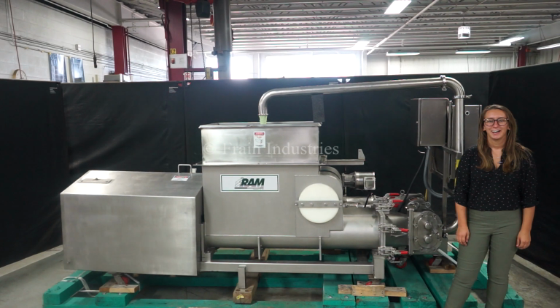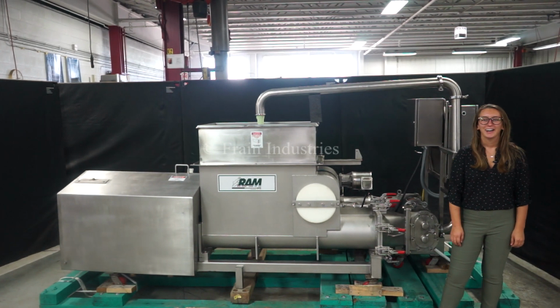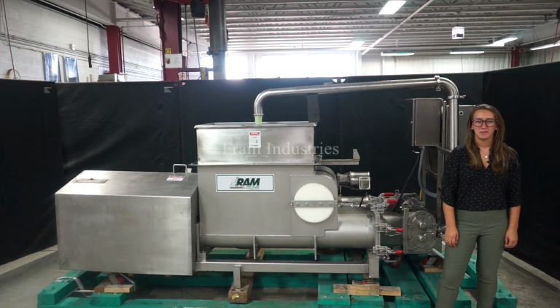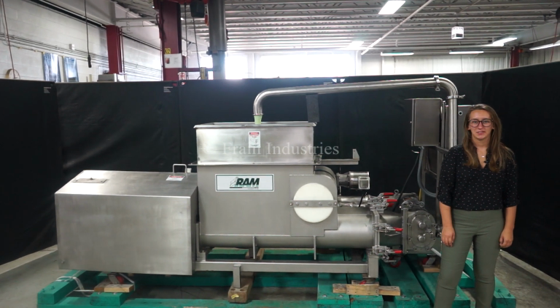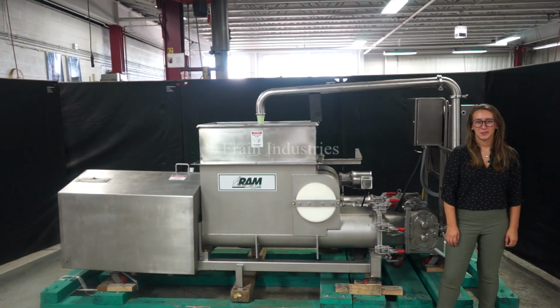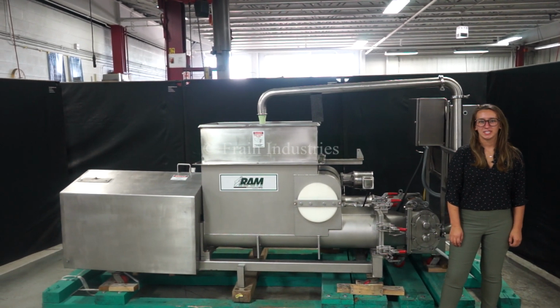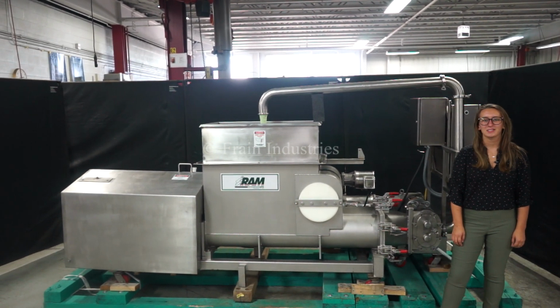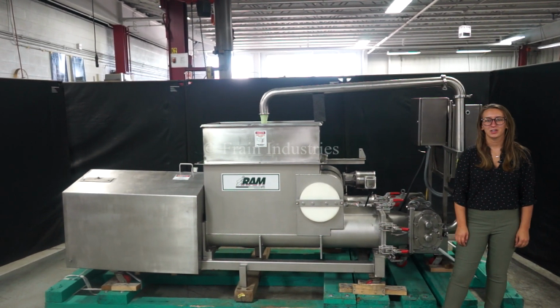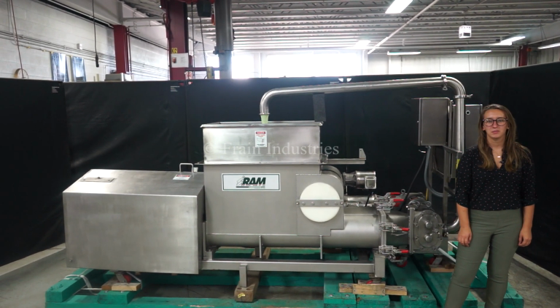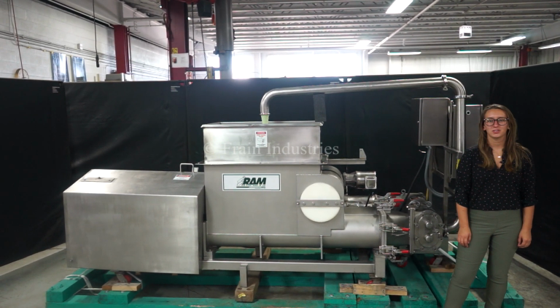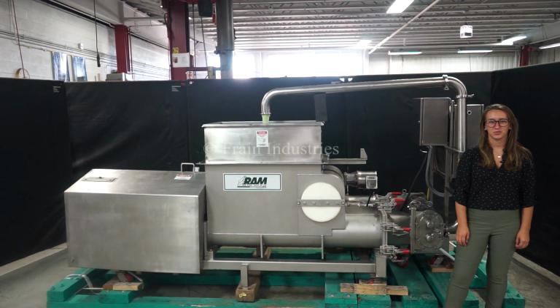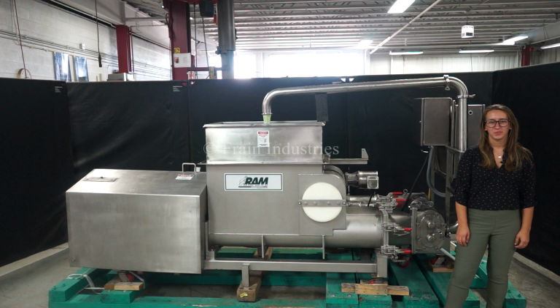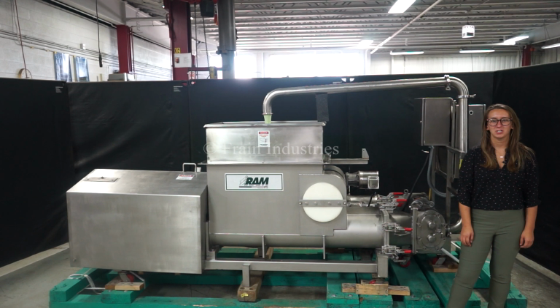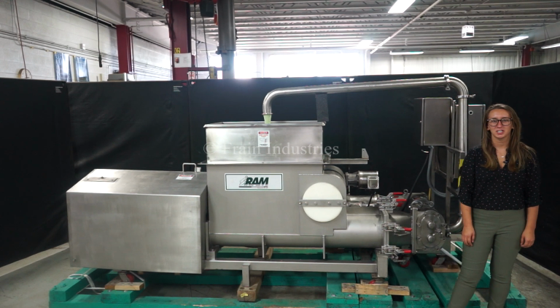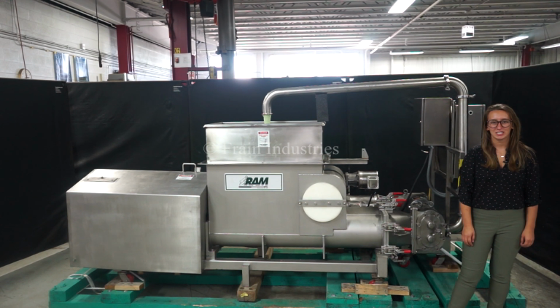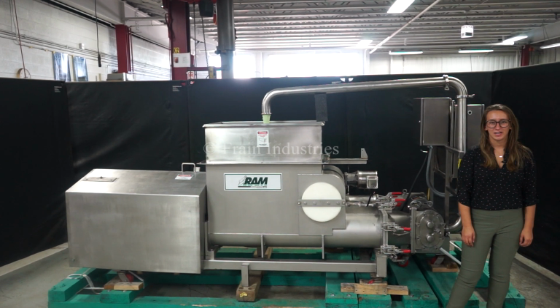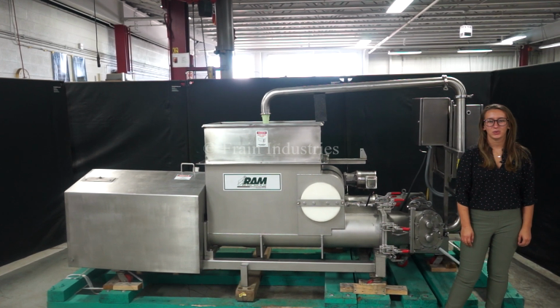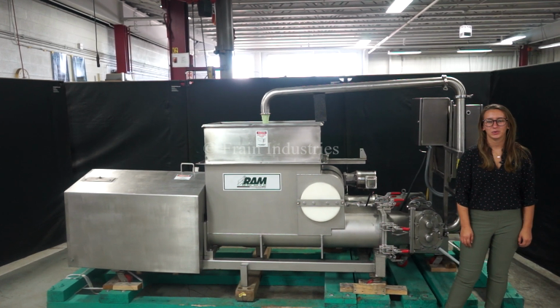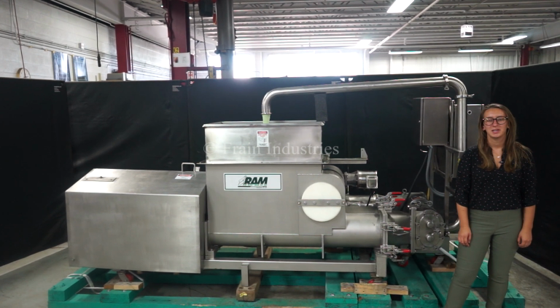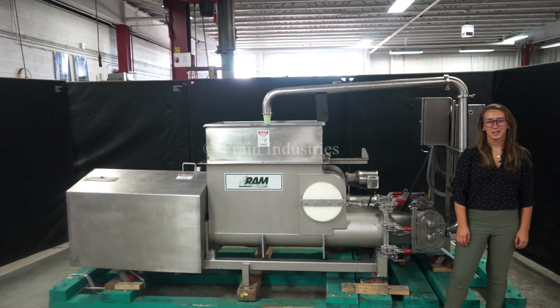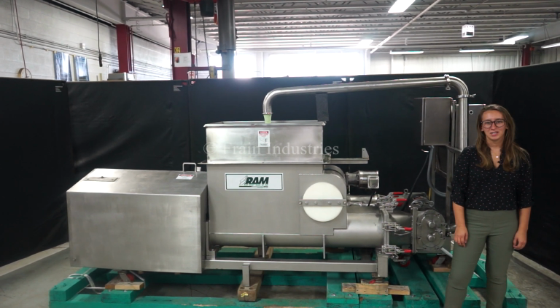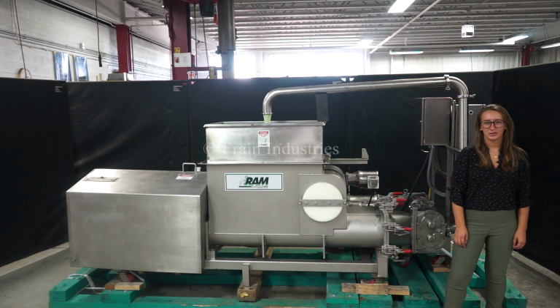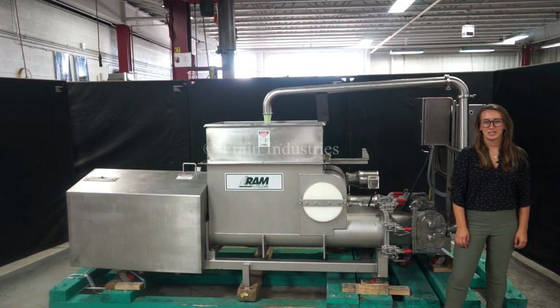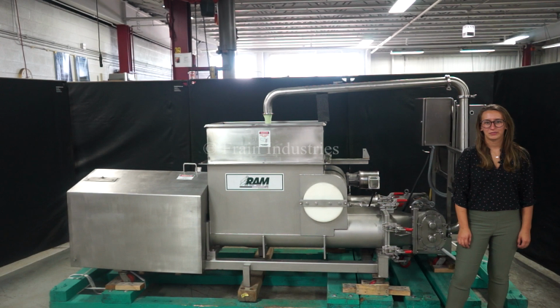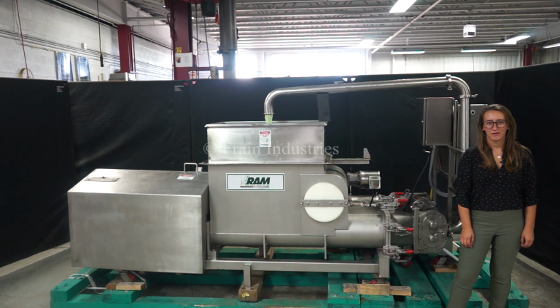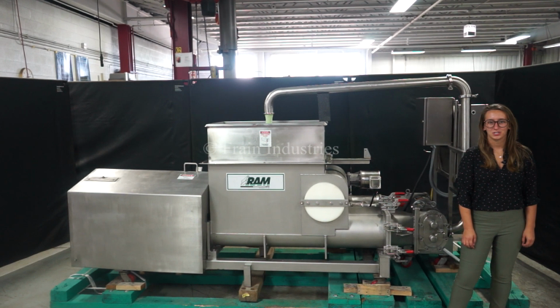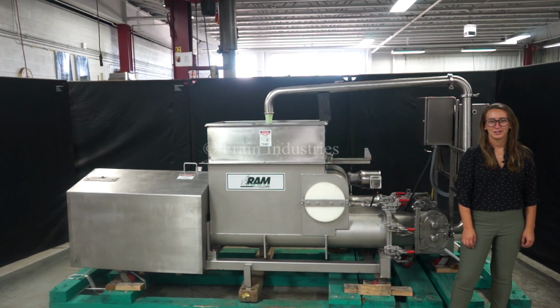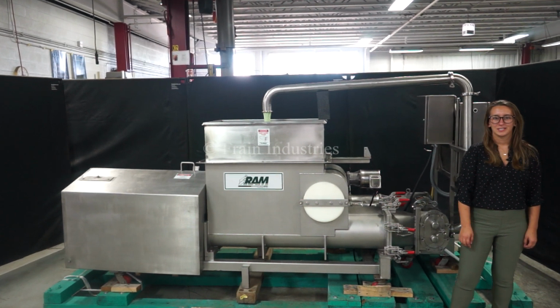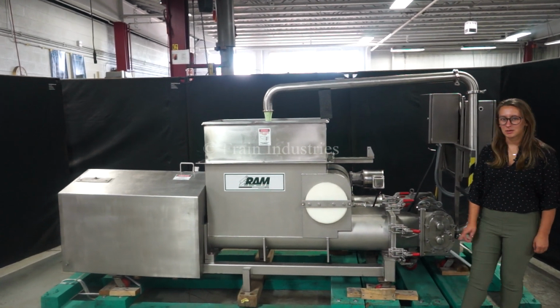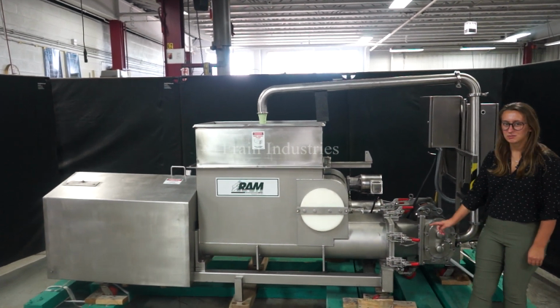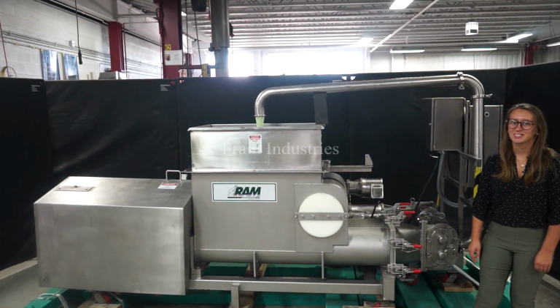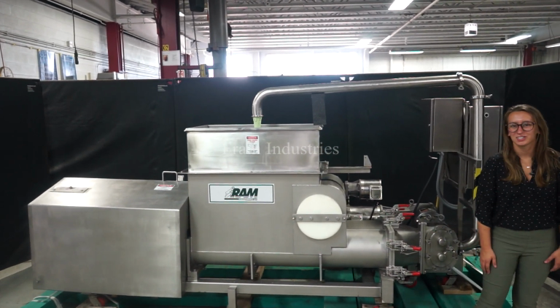Hi, I'm Elena with the Frame Group. Today we'll be cycling your Ram Twin Screw Extruder. This machine is currently set to three phase, 480 volts. We recommend reading the manual in its entirety before powering on the machine. Today we will demonstrate the machine cycling dough.